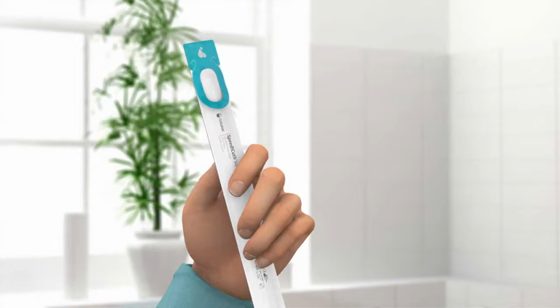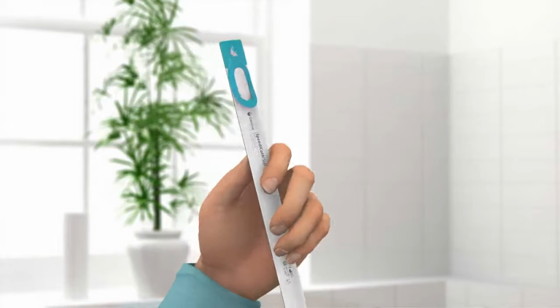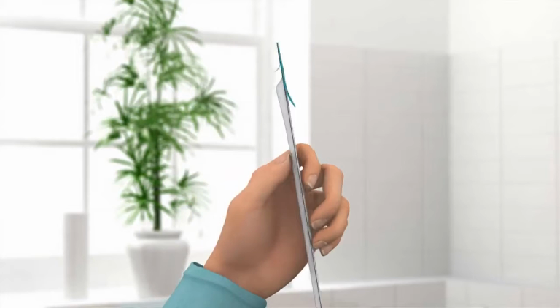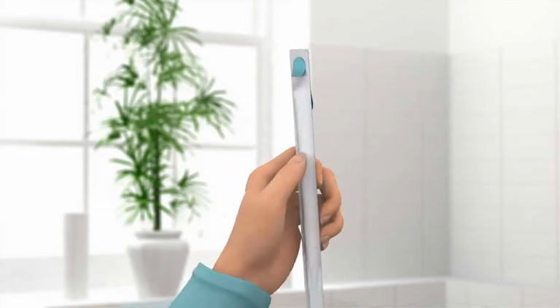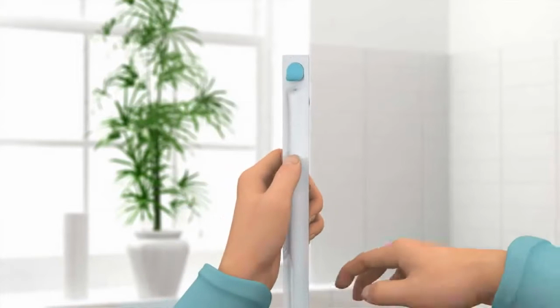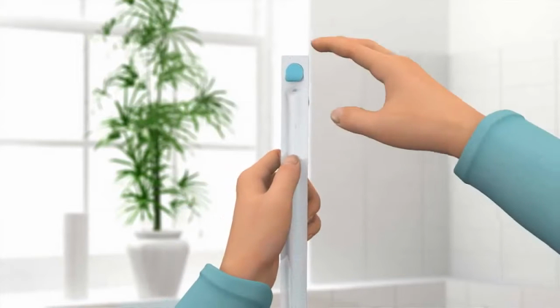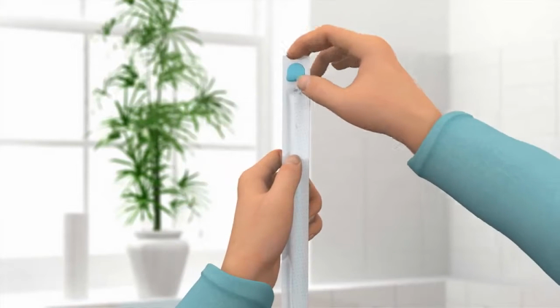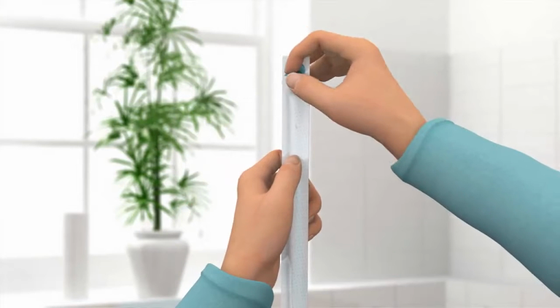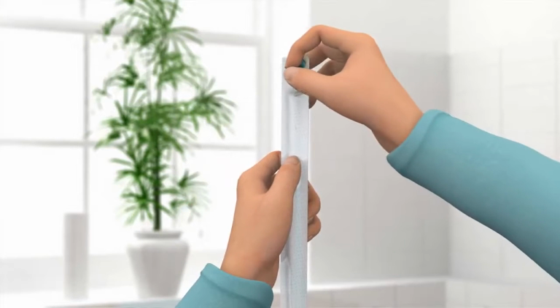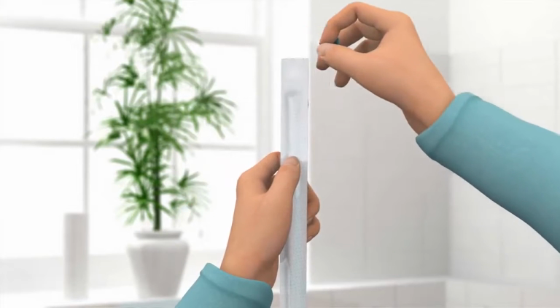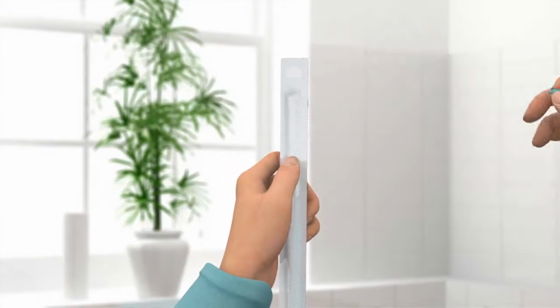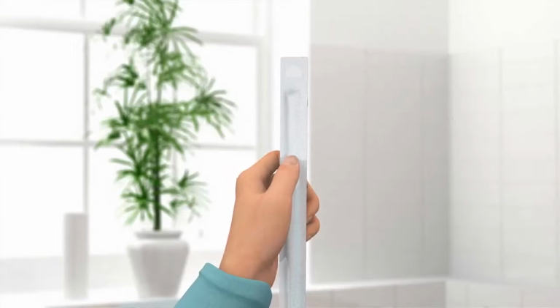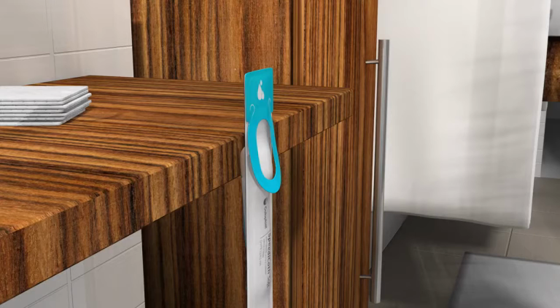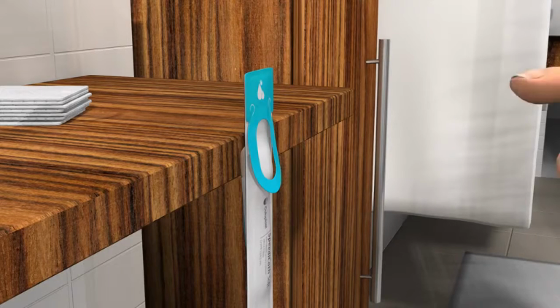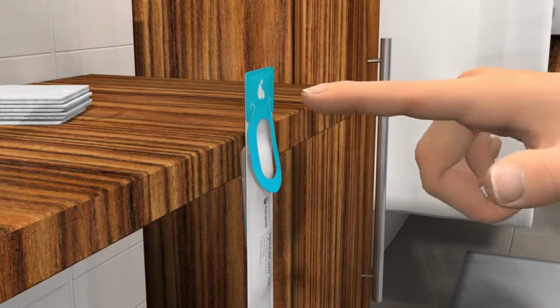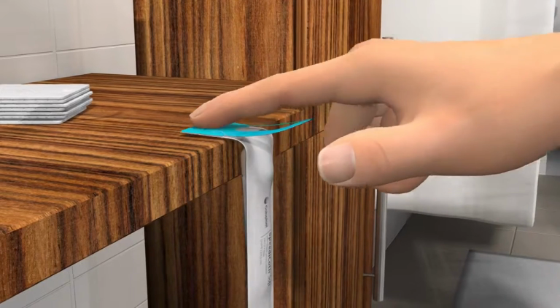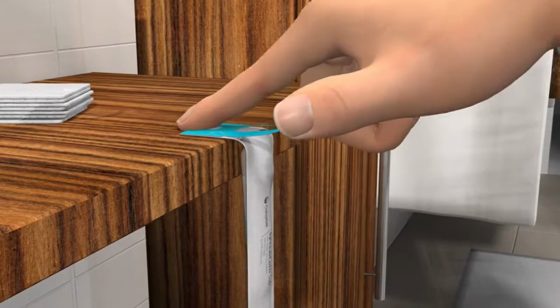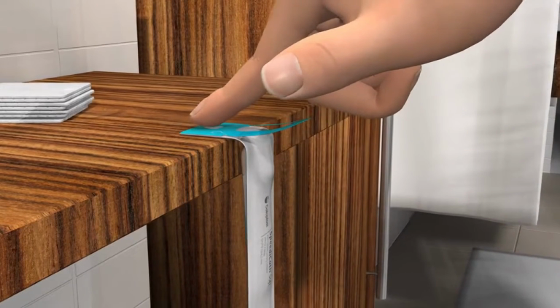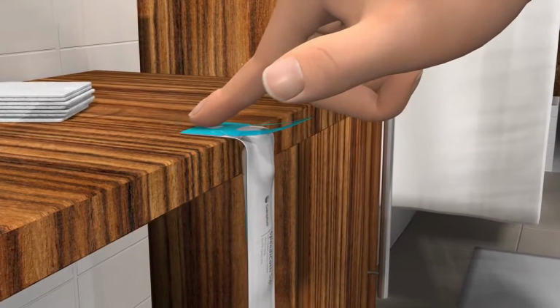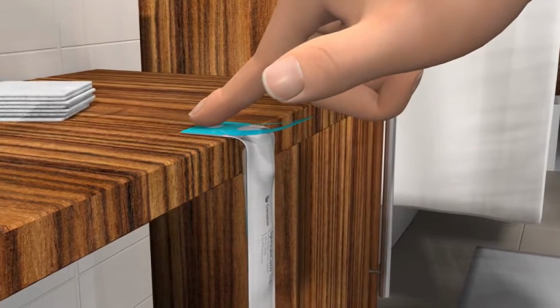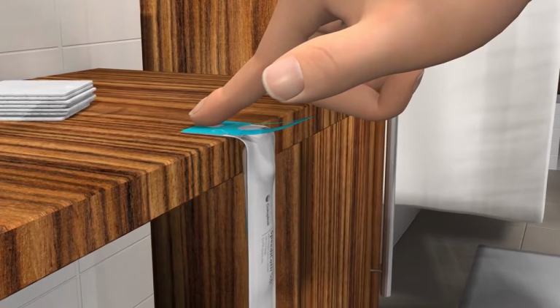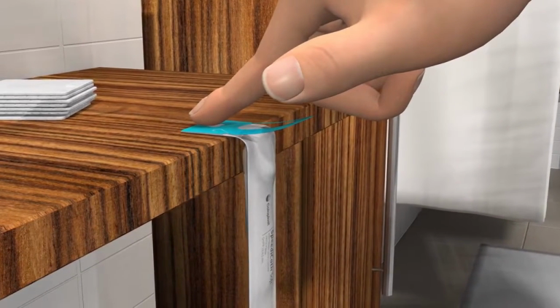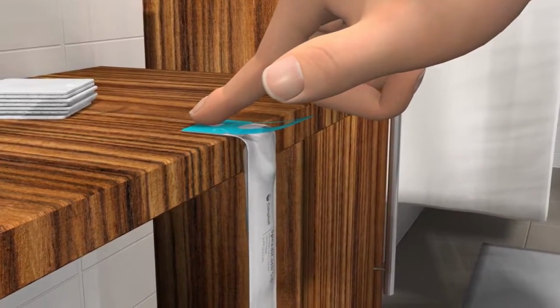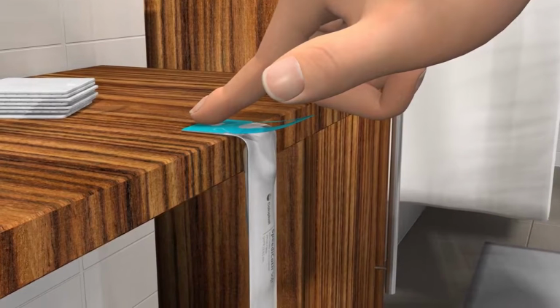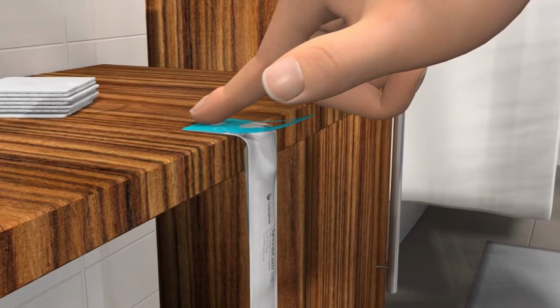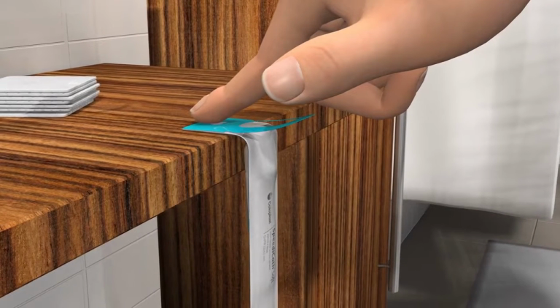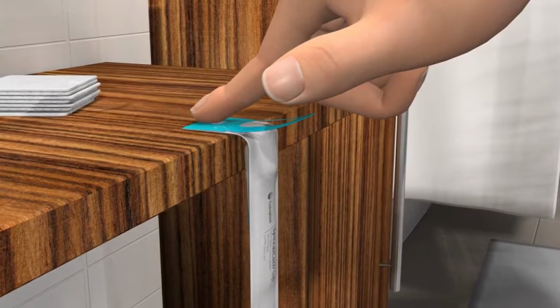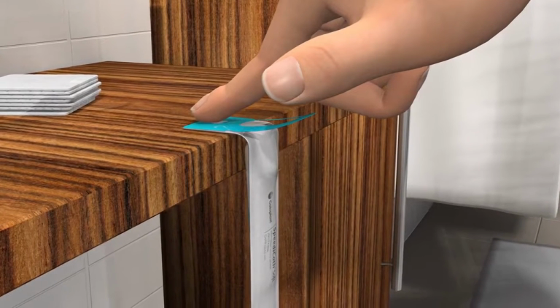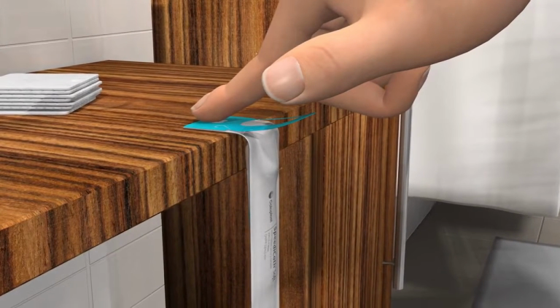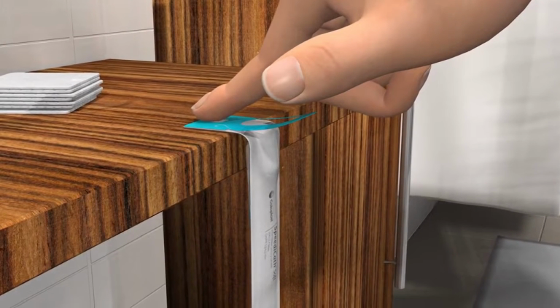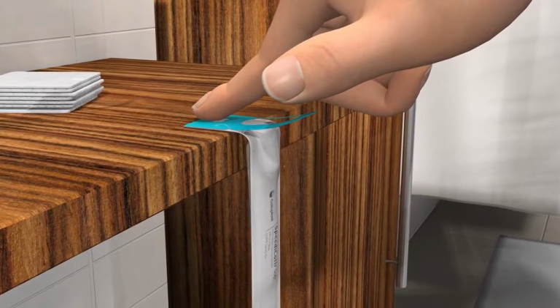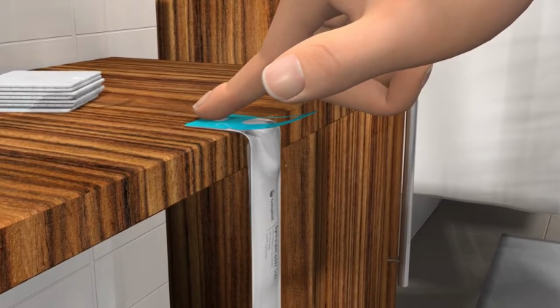Start by removing the label that covers the sticky spot on the package. Press the spot onto a clean surface. Make sure the package is hanging straight down and that it is easy to reach when you are ready.